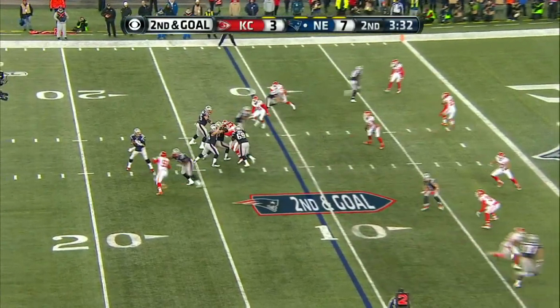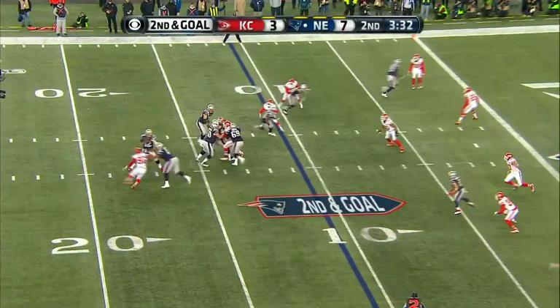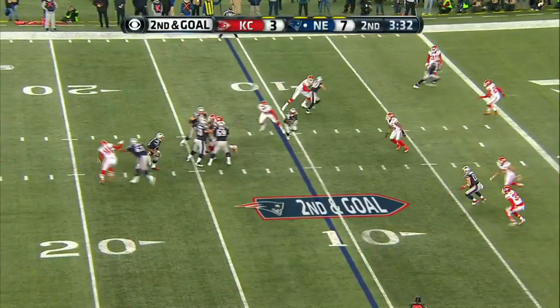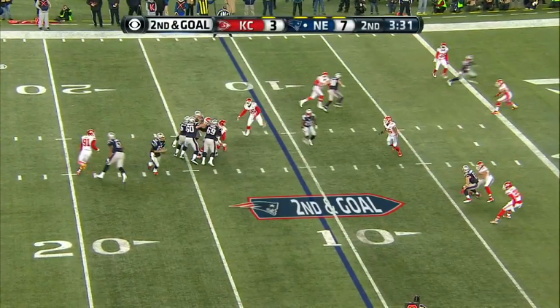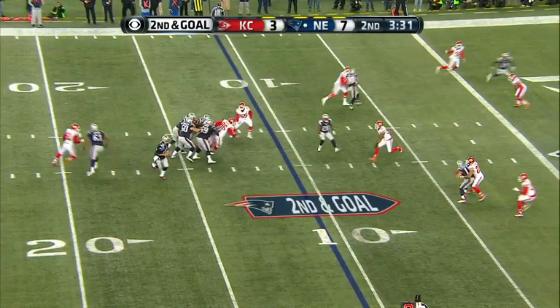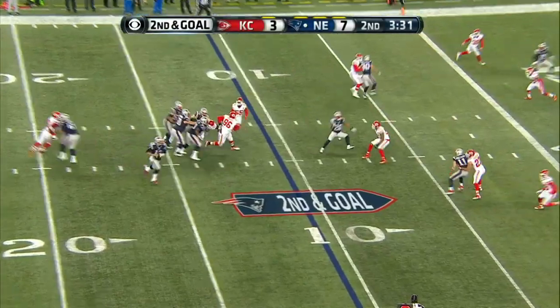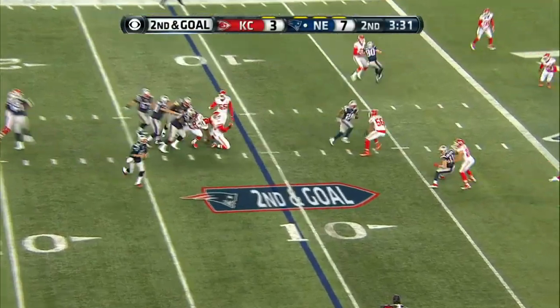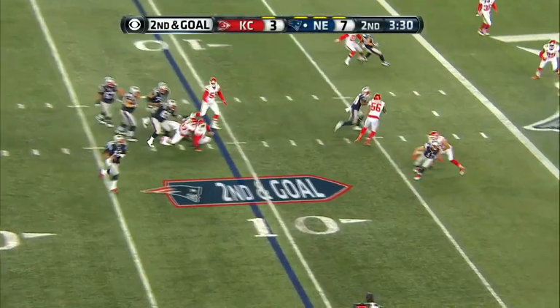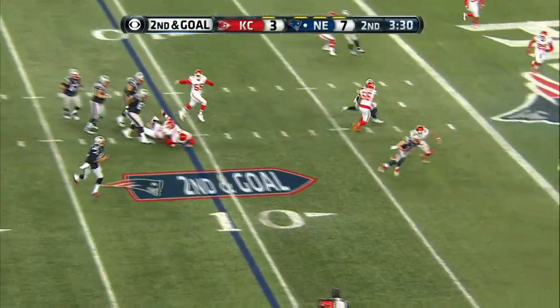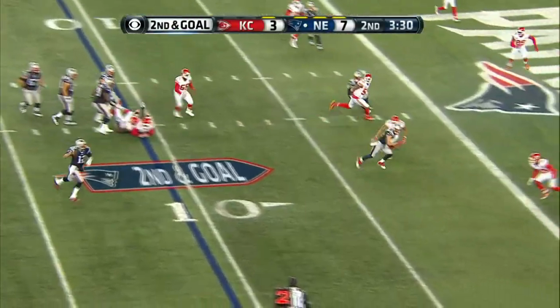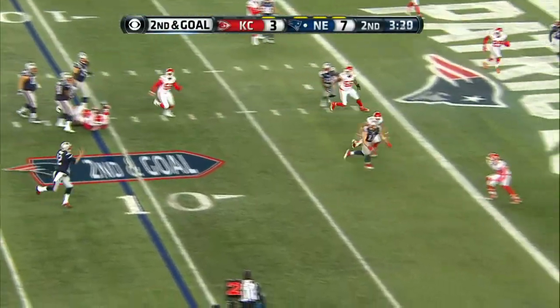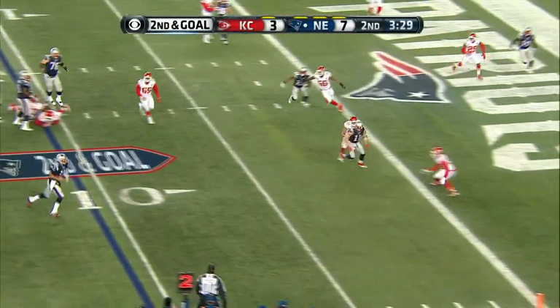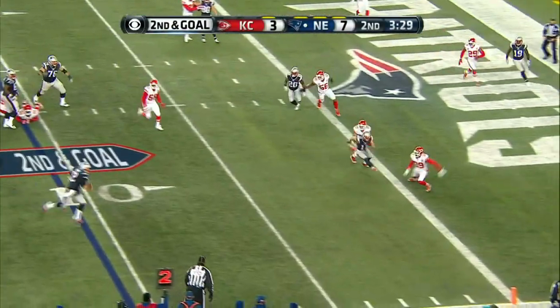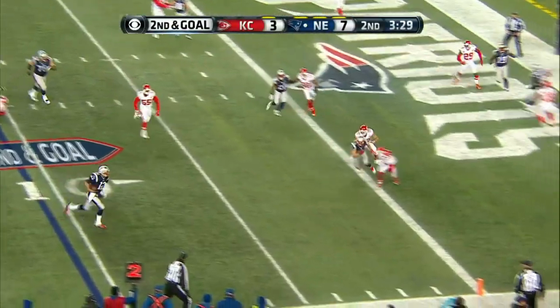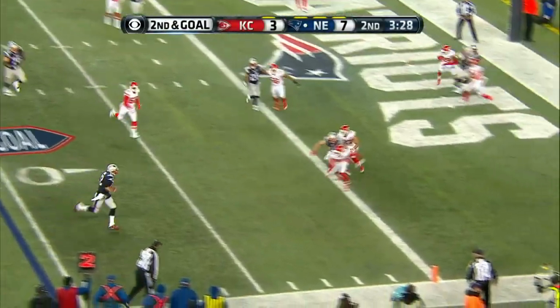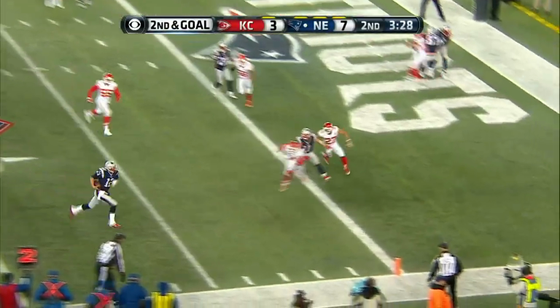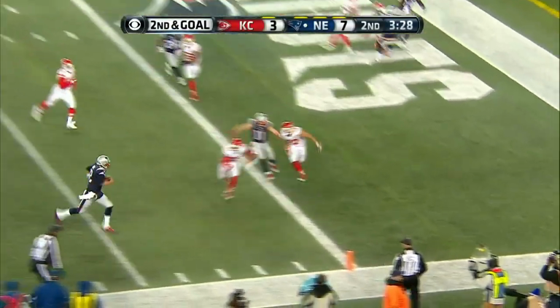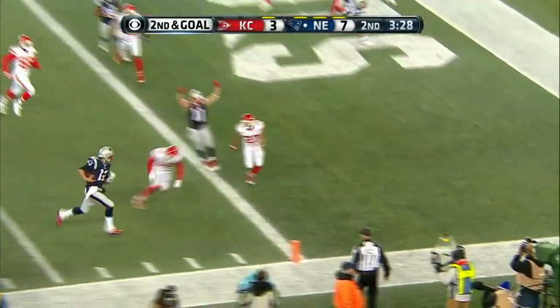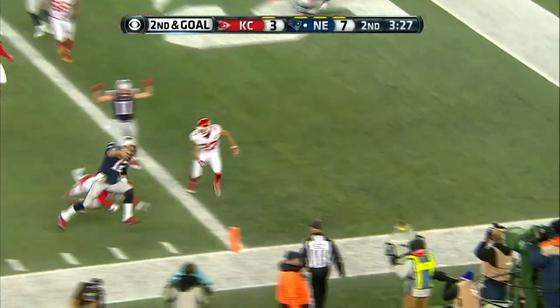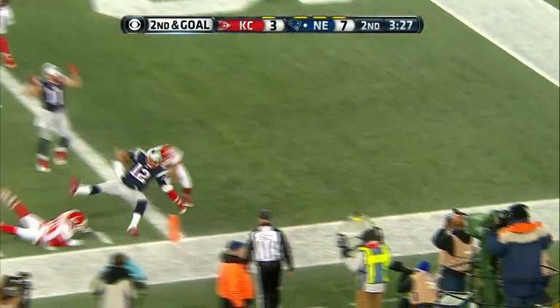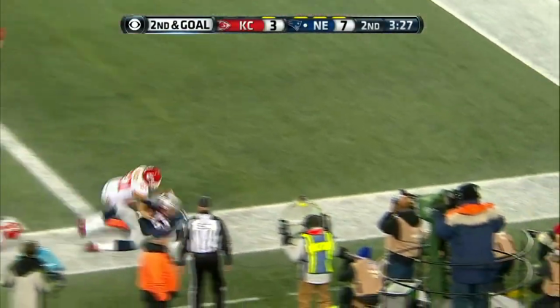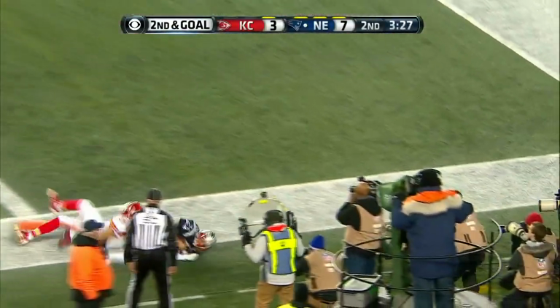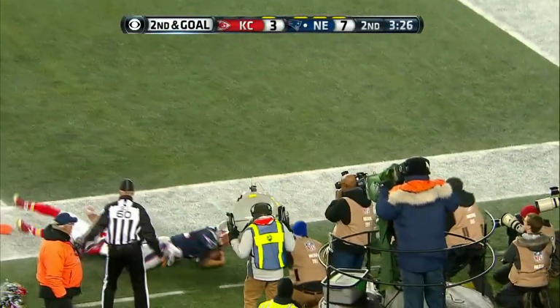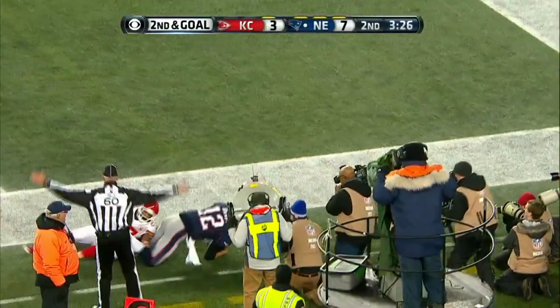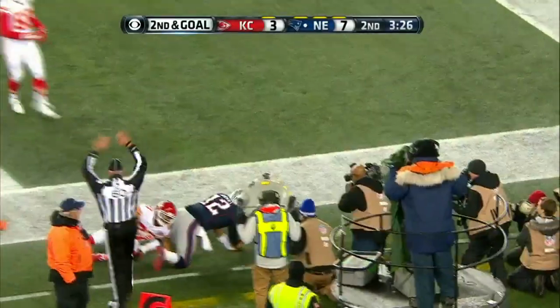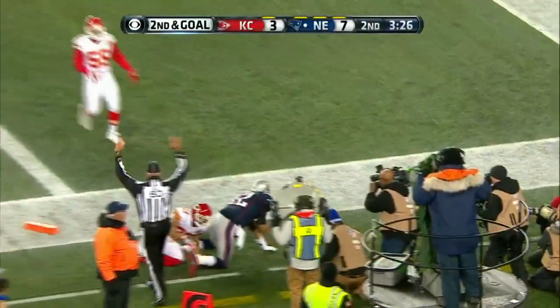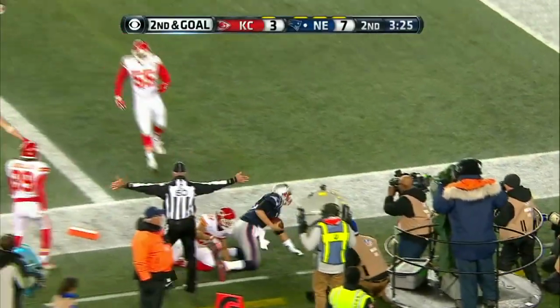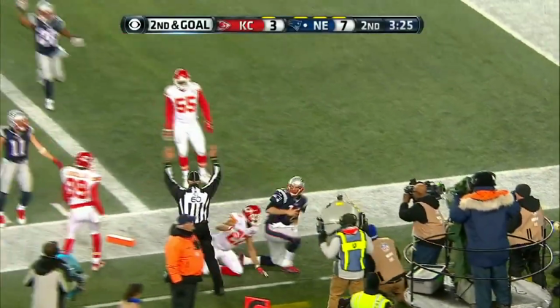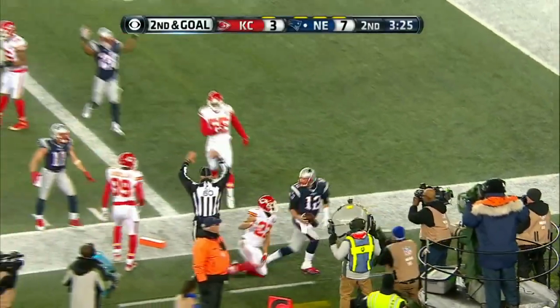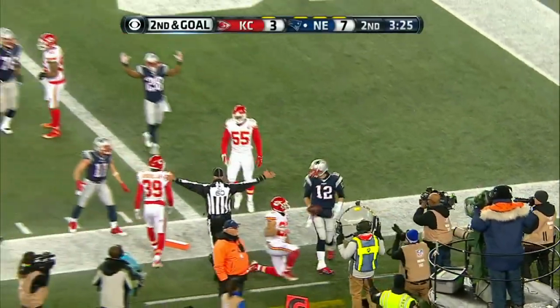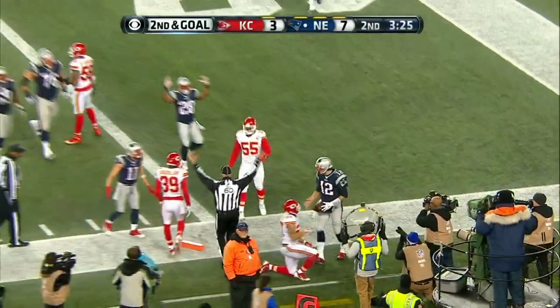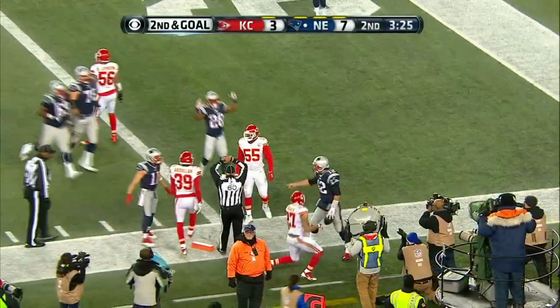Brady steps up. Brady on the move. Brady looking for the angle! Brady, did he get there?